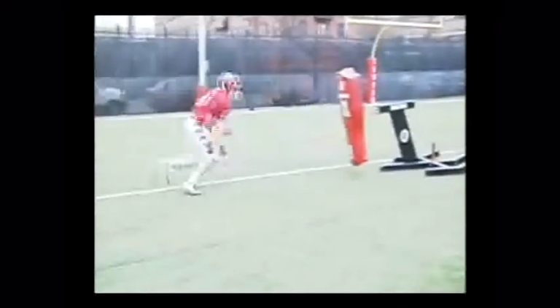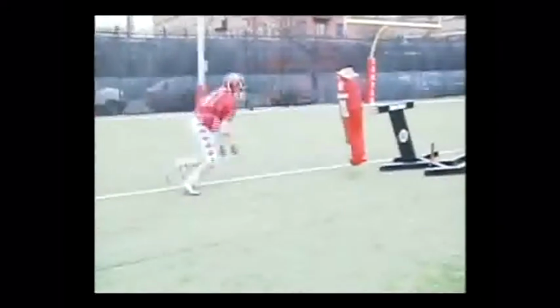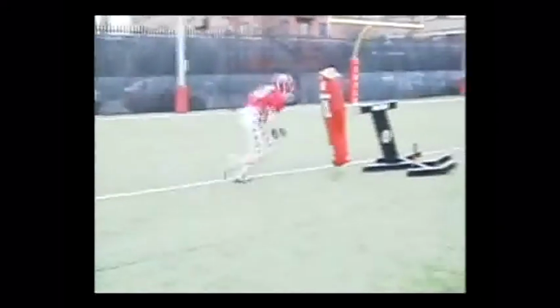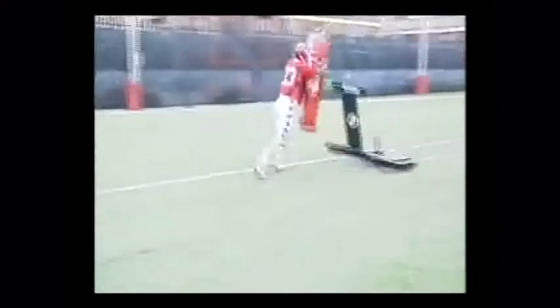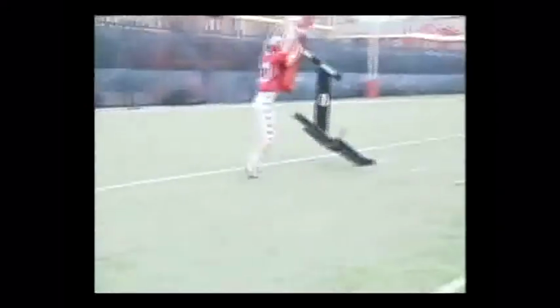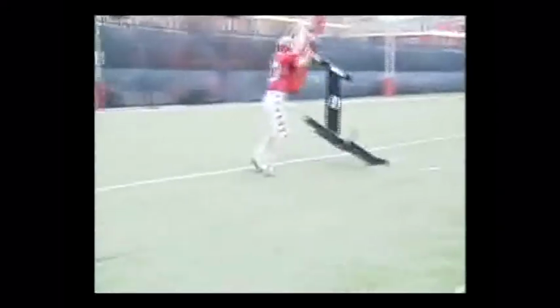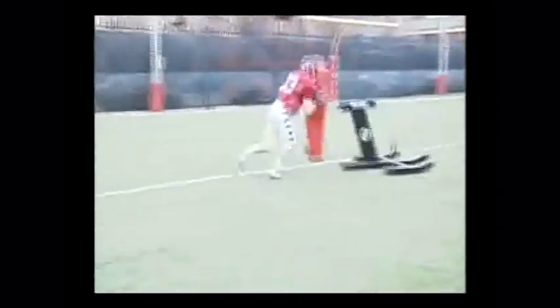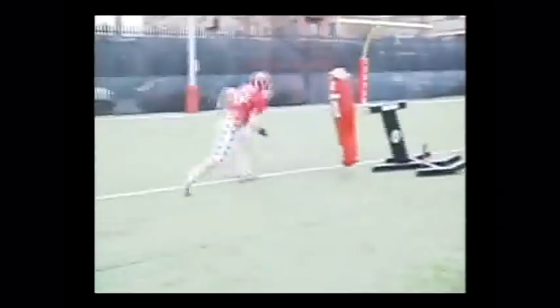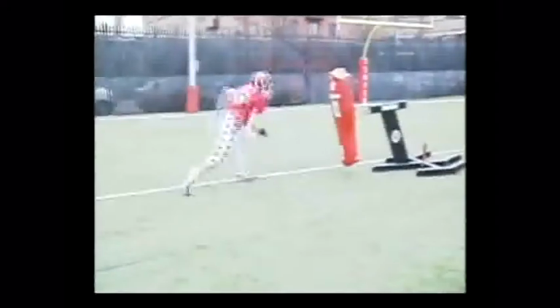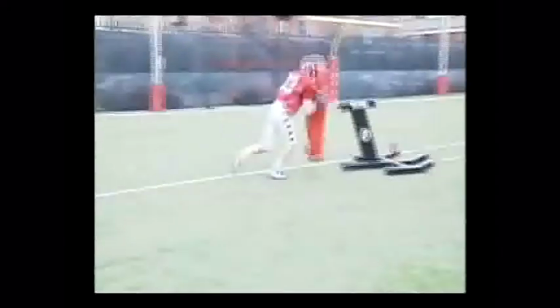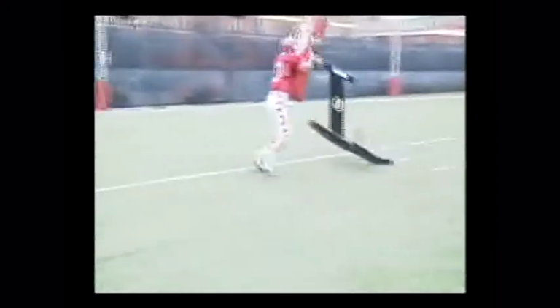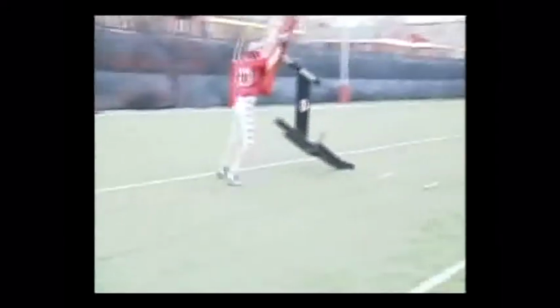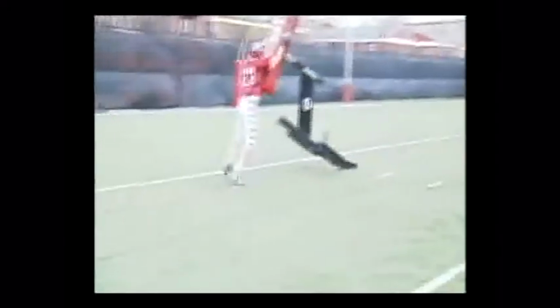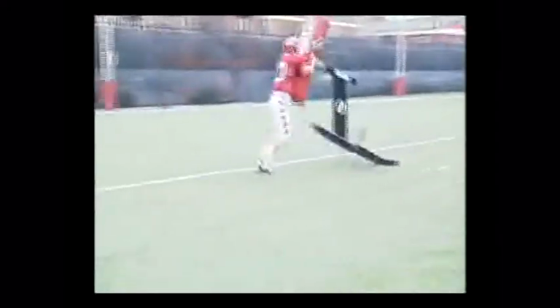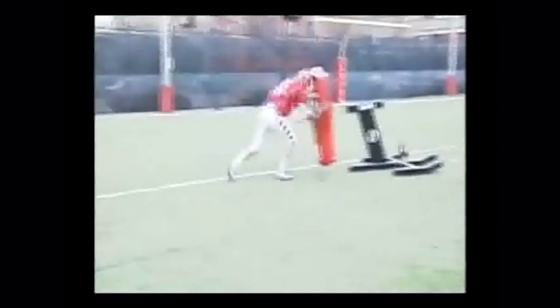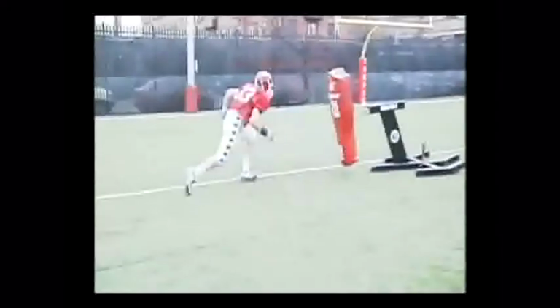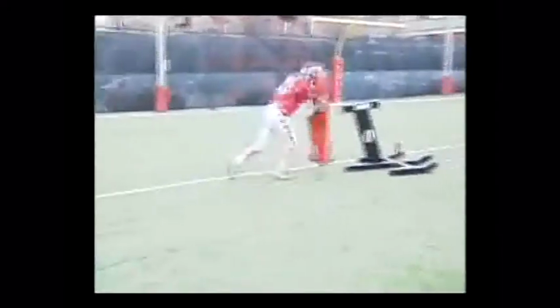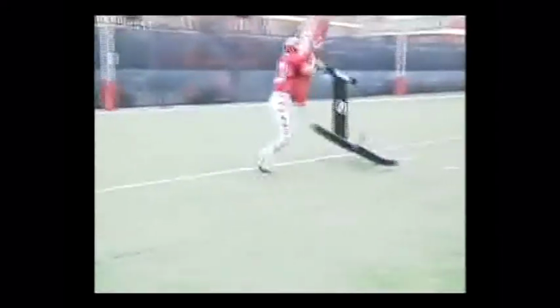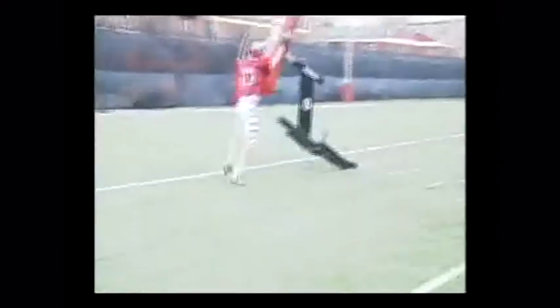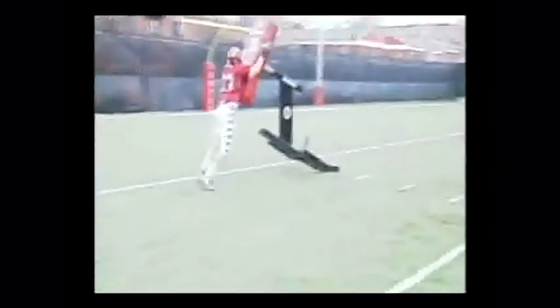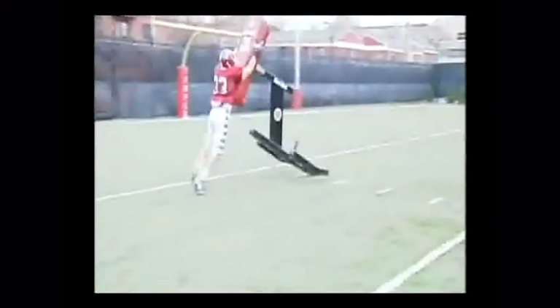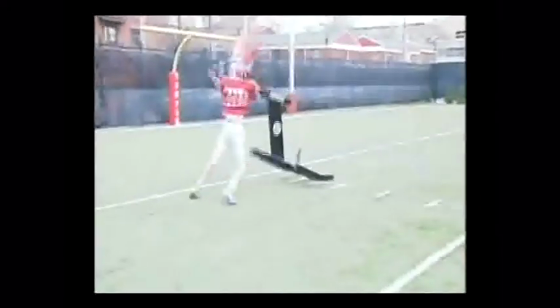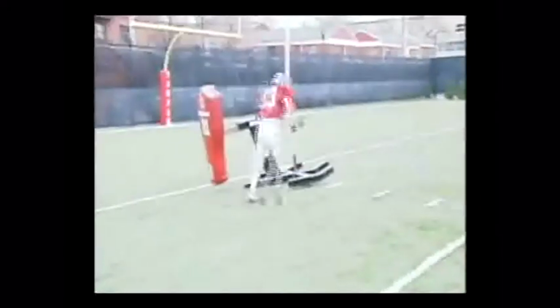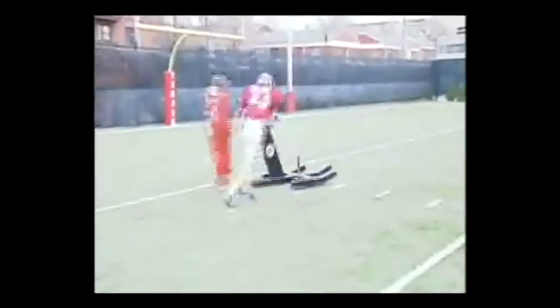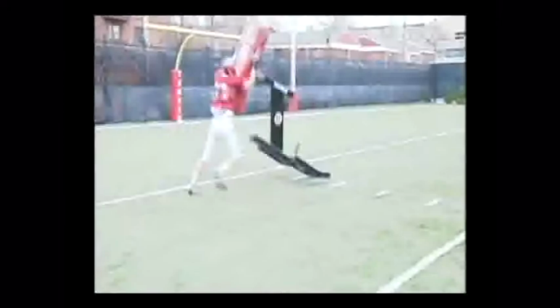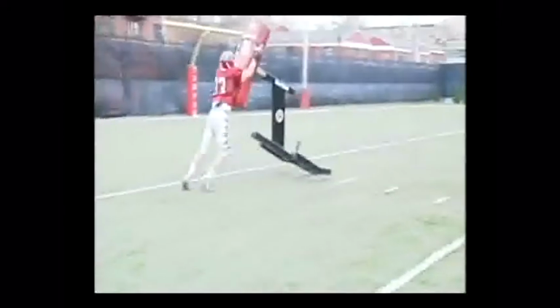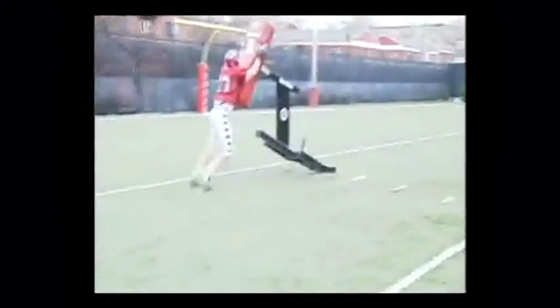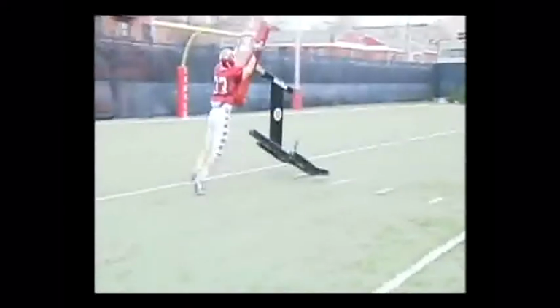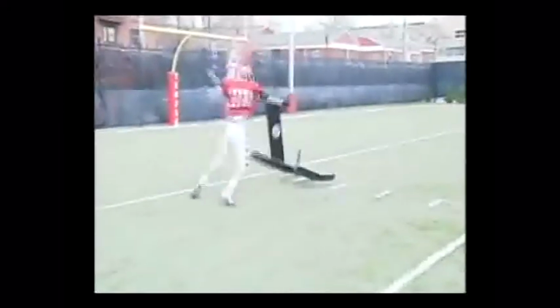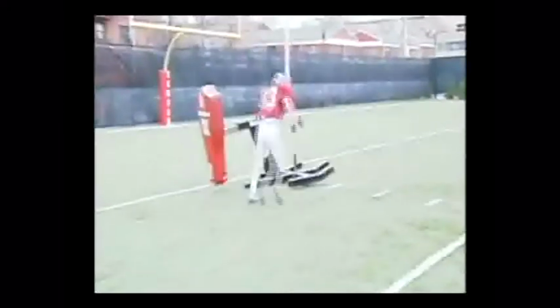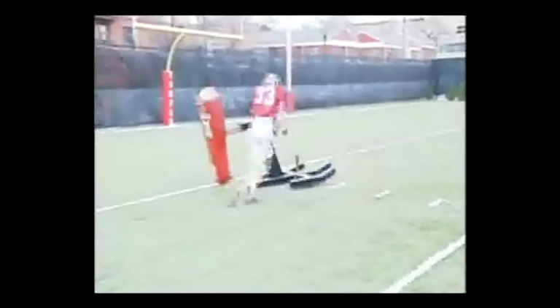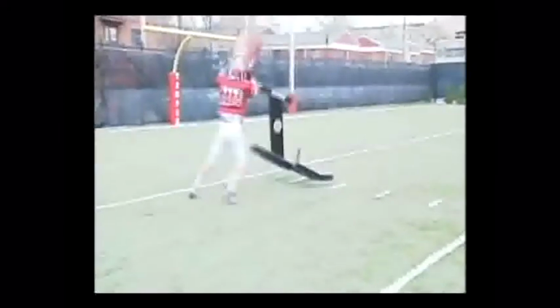Good job here by linebacker number 33. Elbows tight to the body, thumbs up. Violent disengage with the back arm.